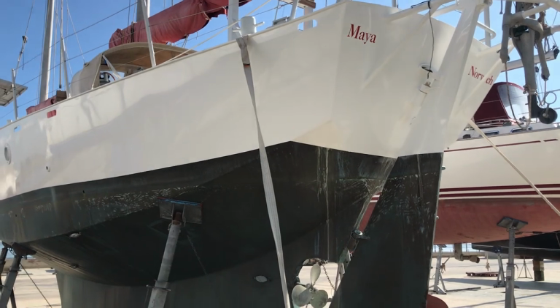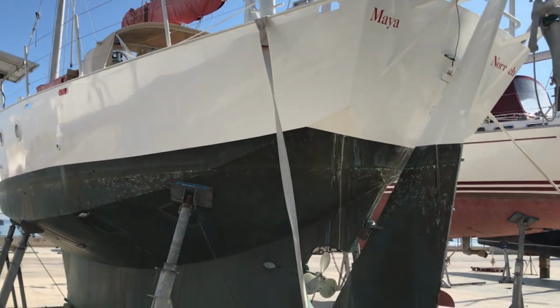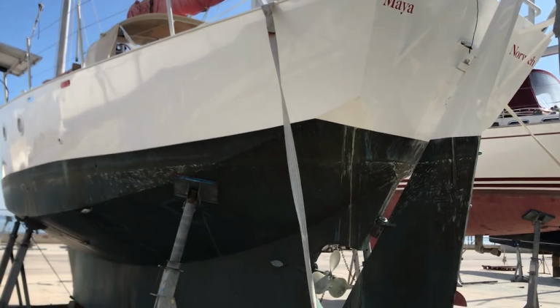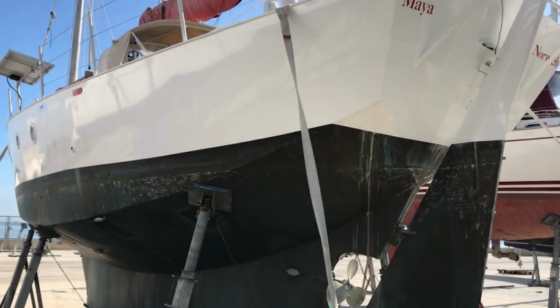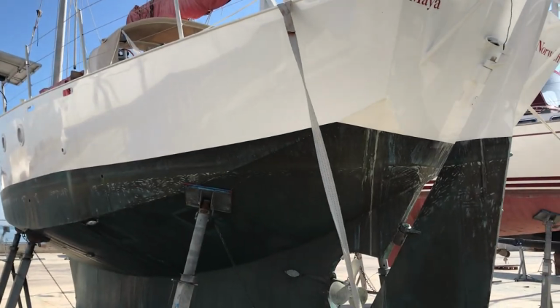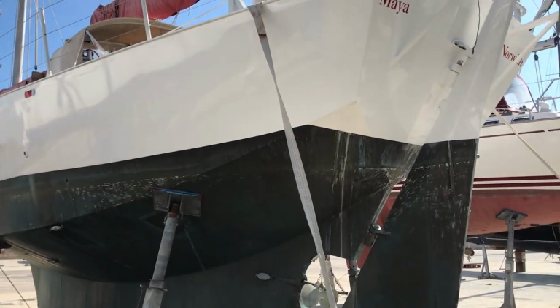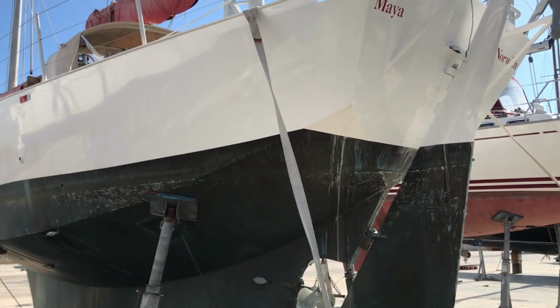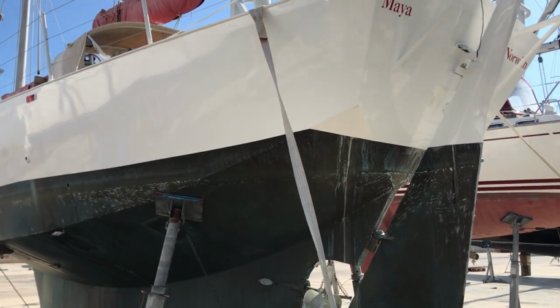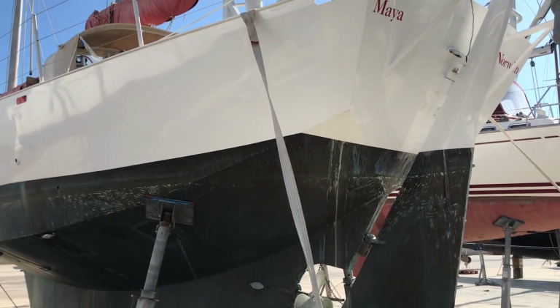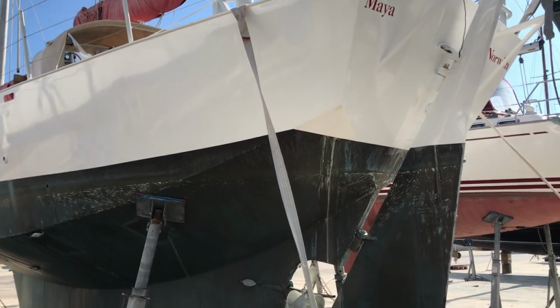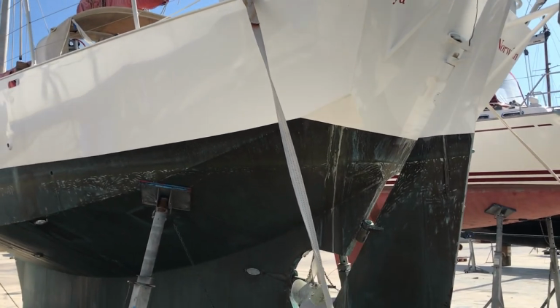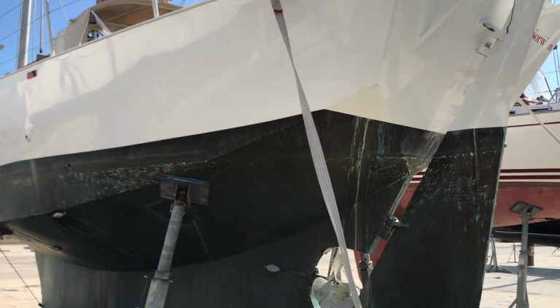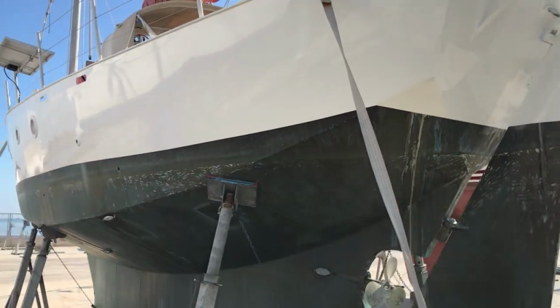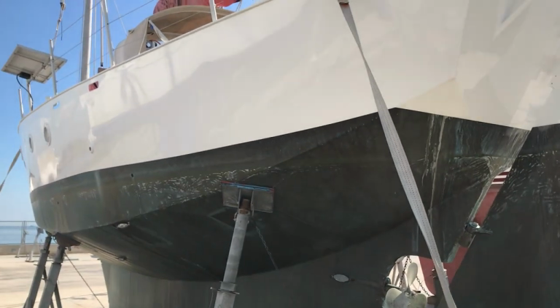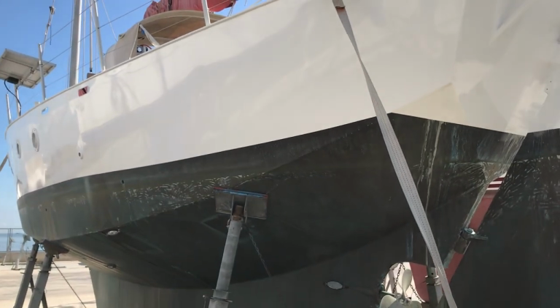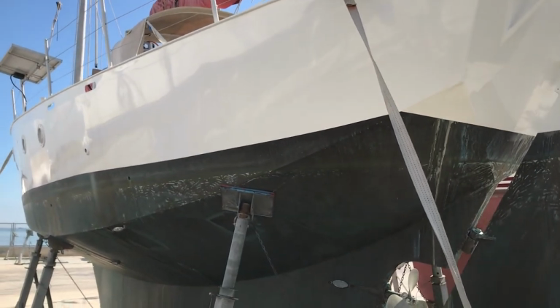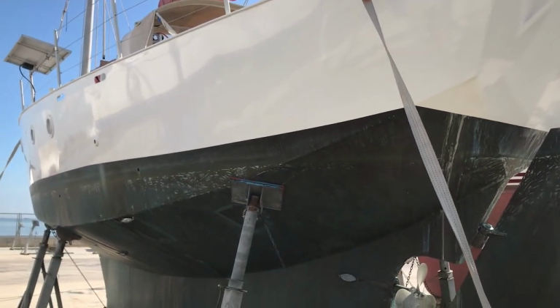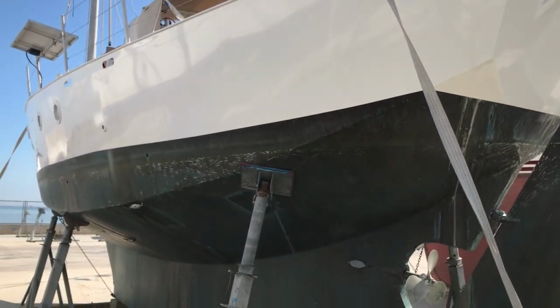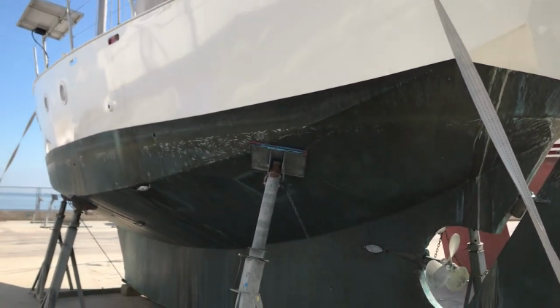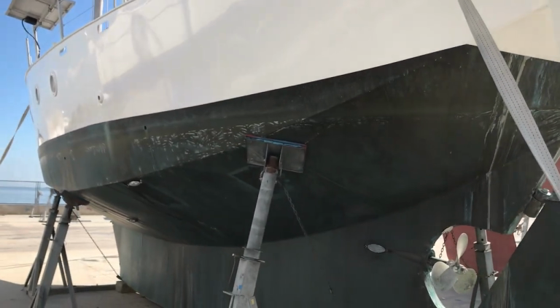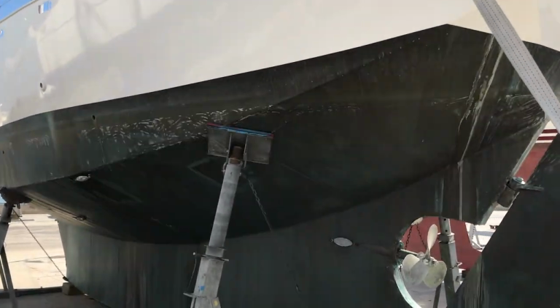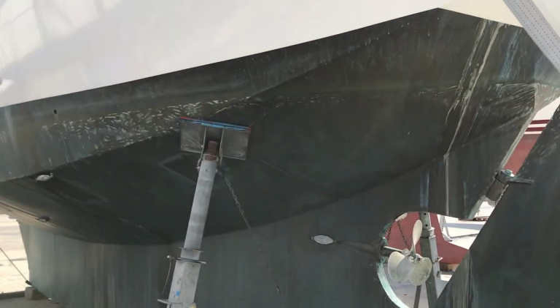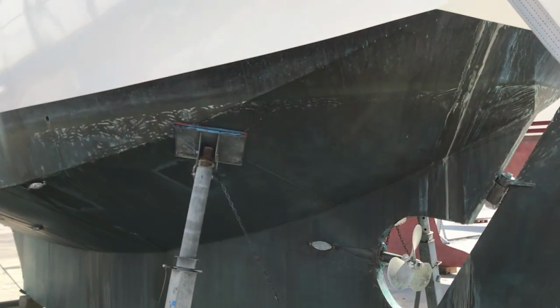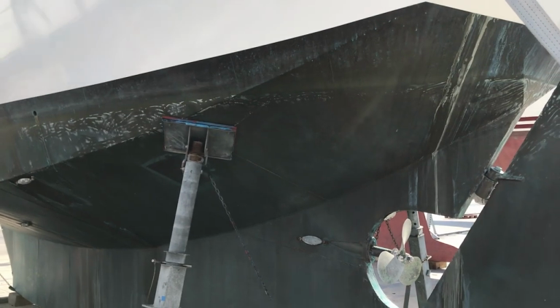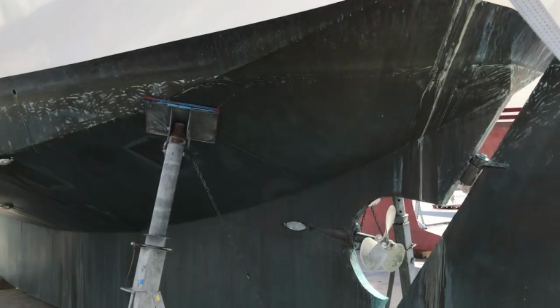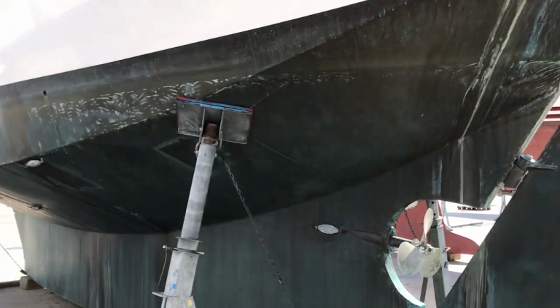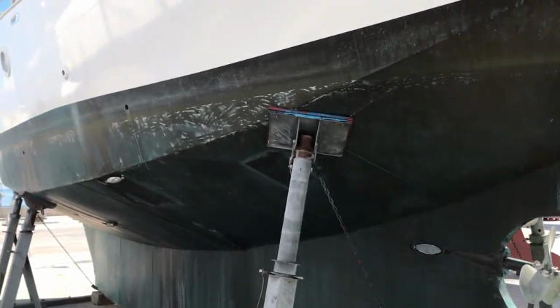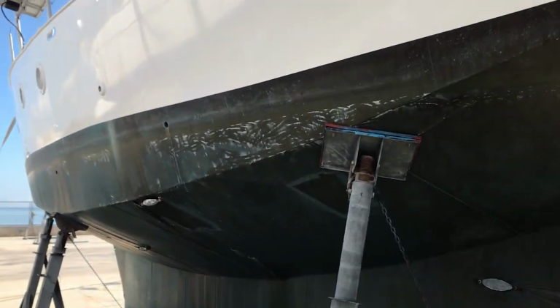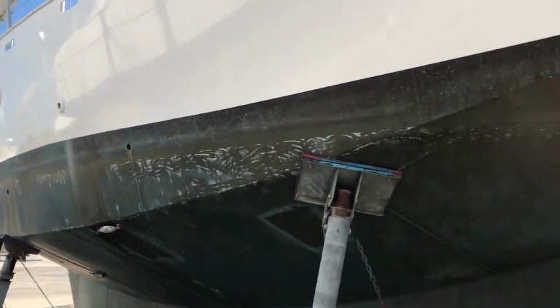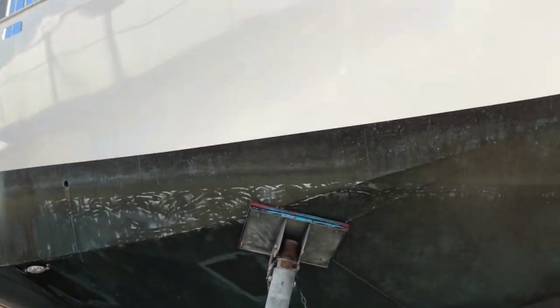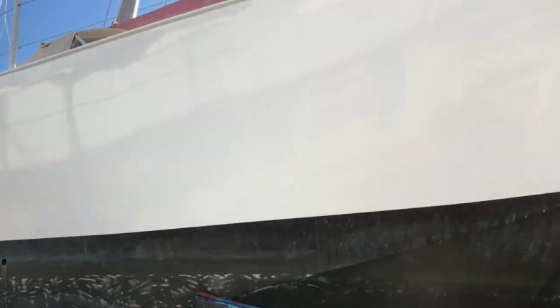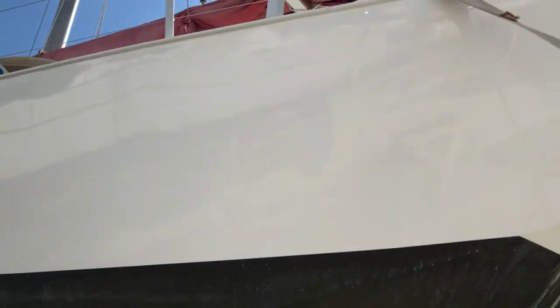Hi, it's Simon from Boatshed St. Carl's, just an external walk around of this Jean Knocker design steel junk rig yacht, recently copper bottomed and all repainted as well.